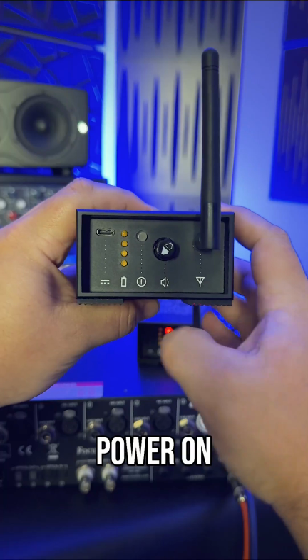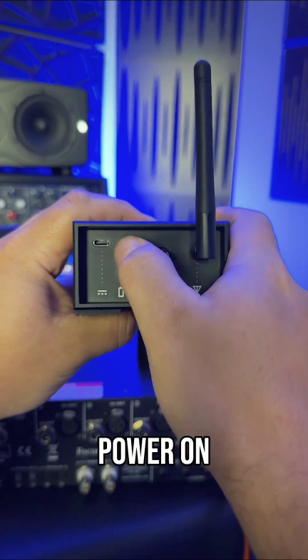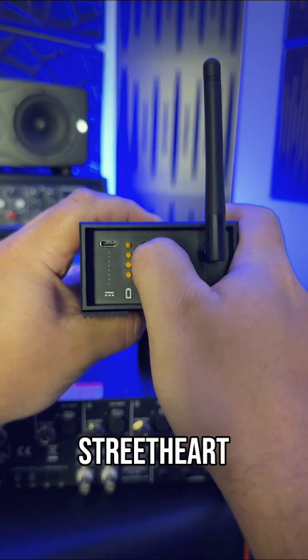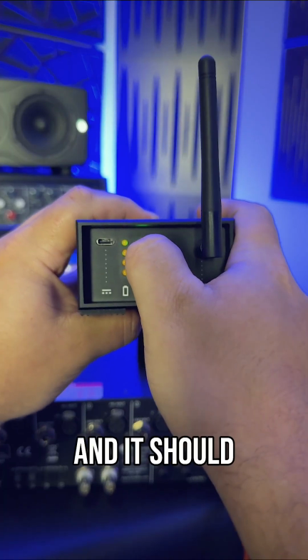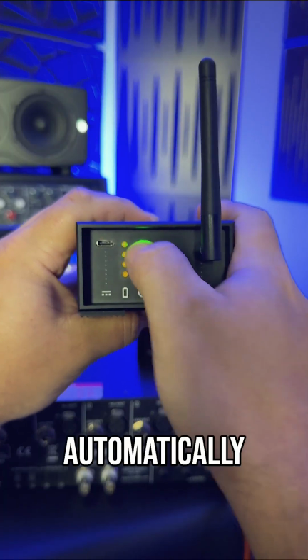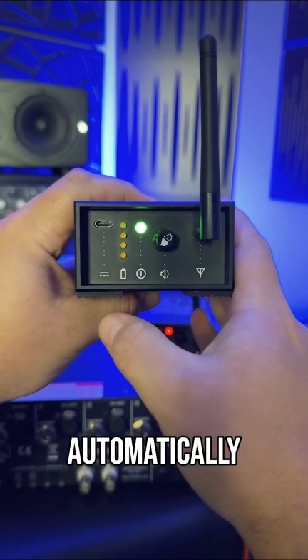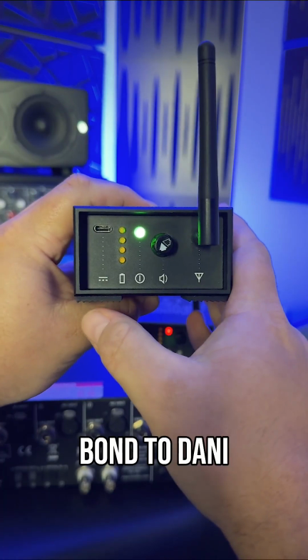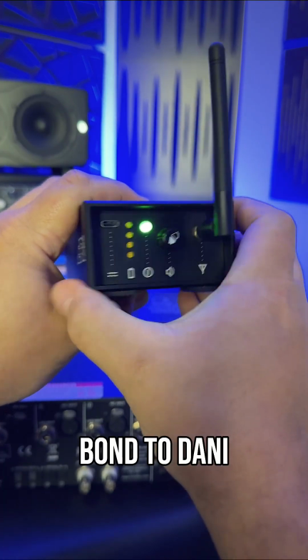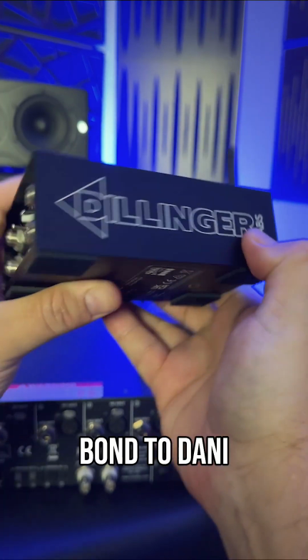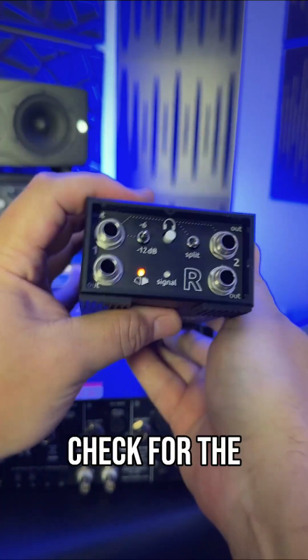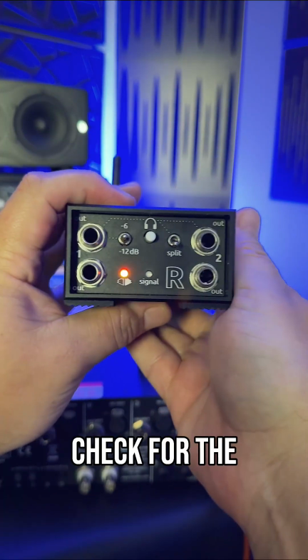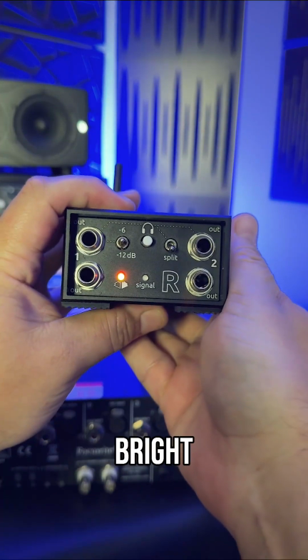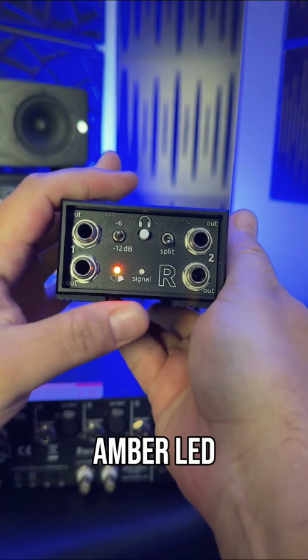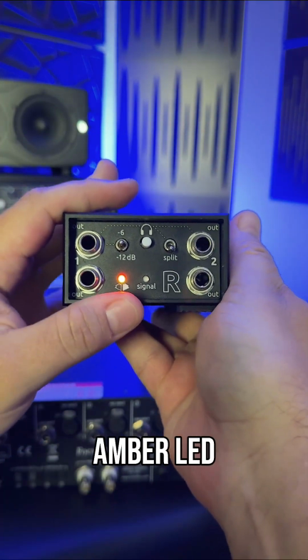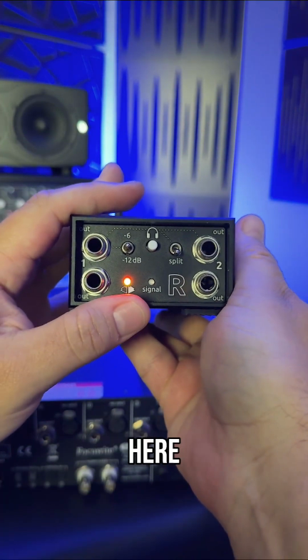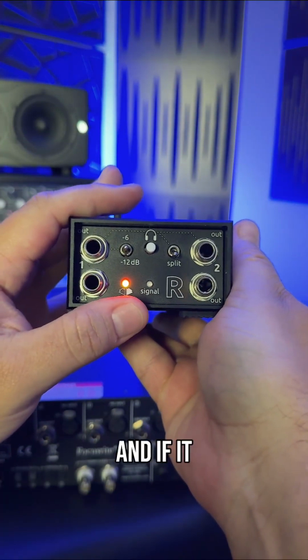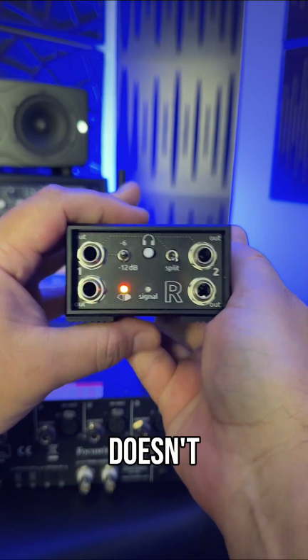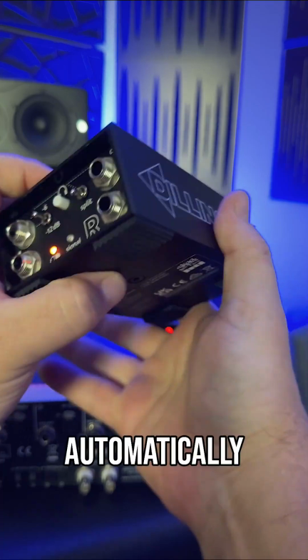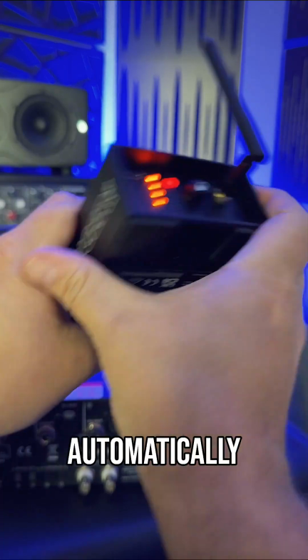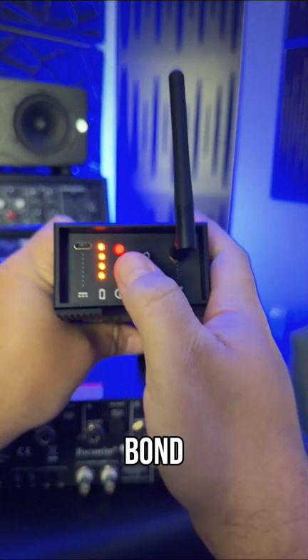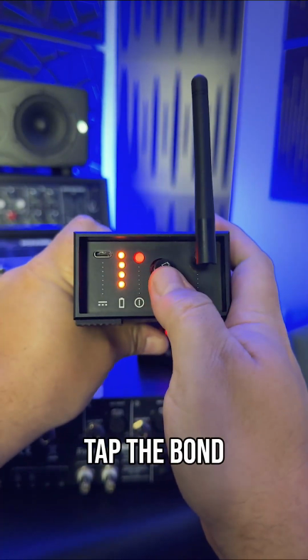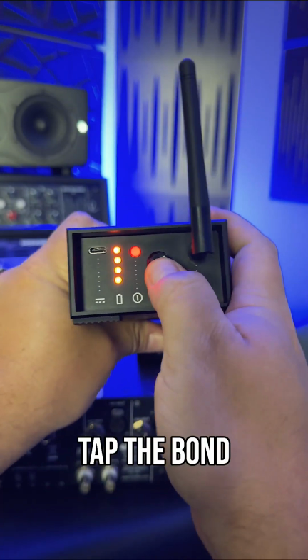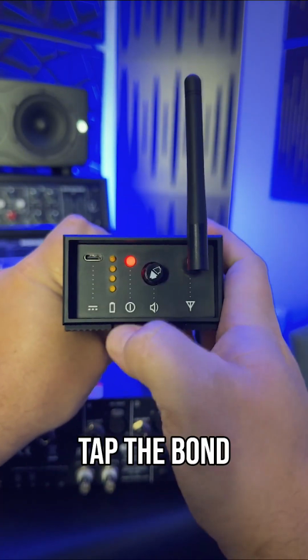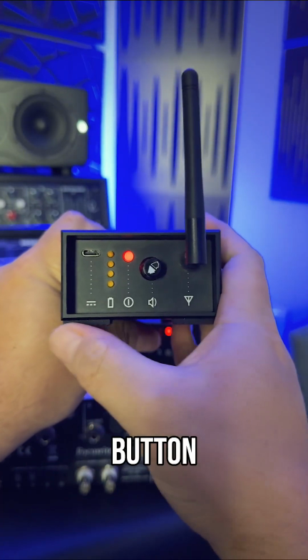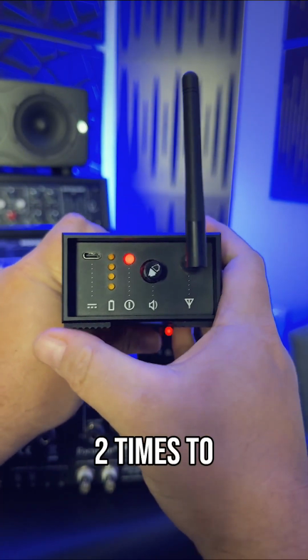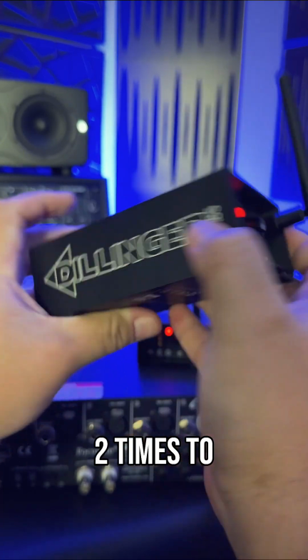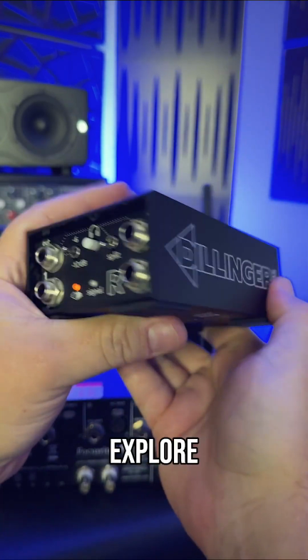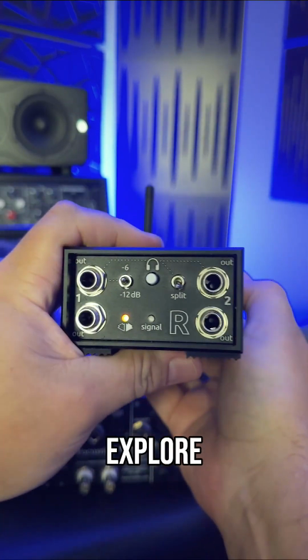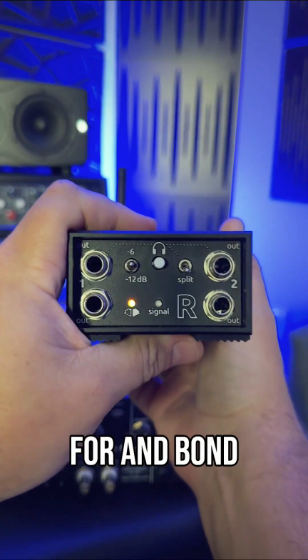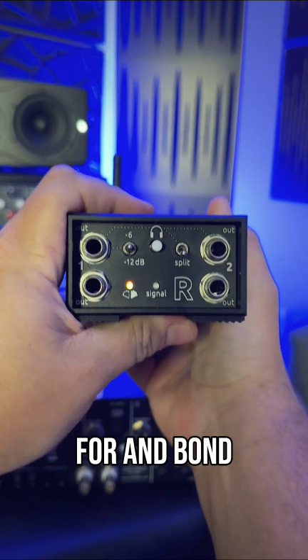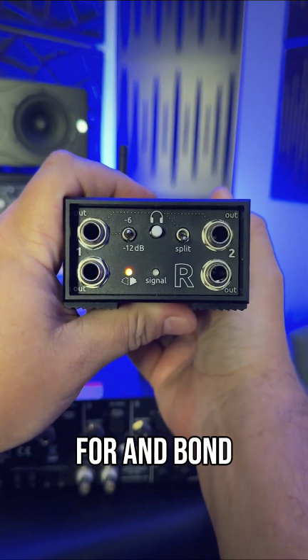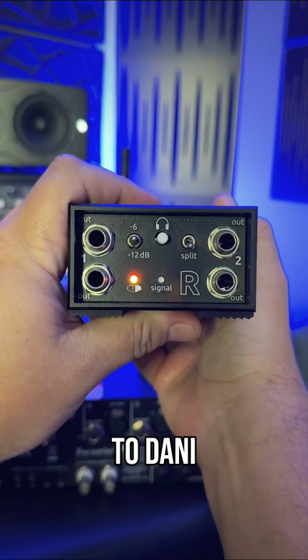Power on Streetheart and it should automatically bond to Danny. Check for the bright amber LED, and if it doesn't automatically bond, tap the bond button two times to explore for and bond to Danny.